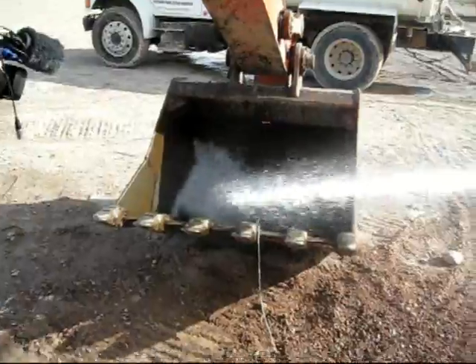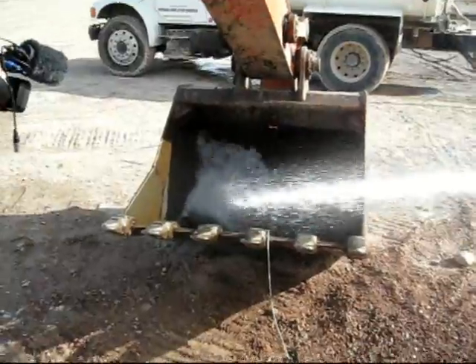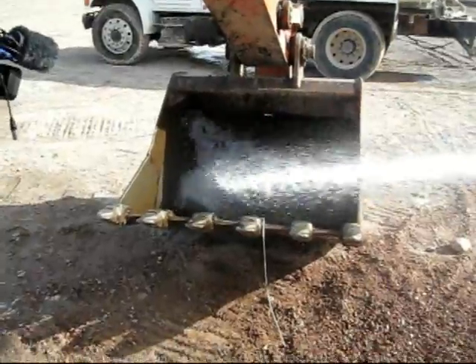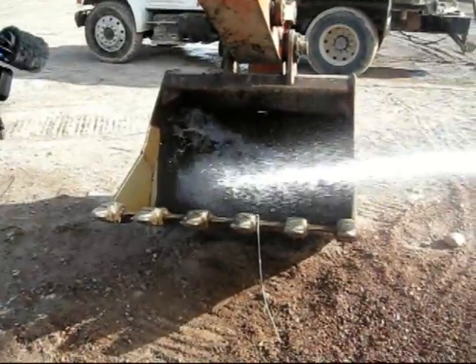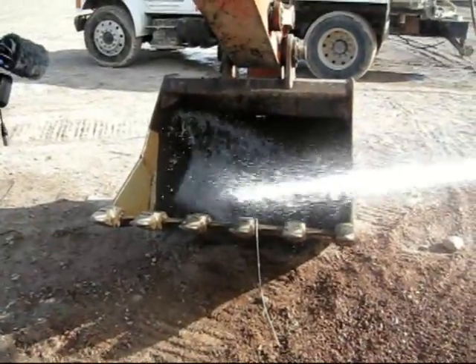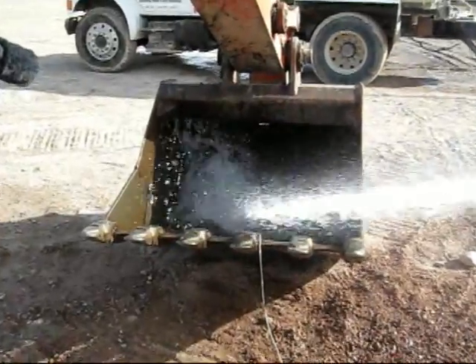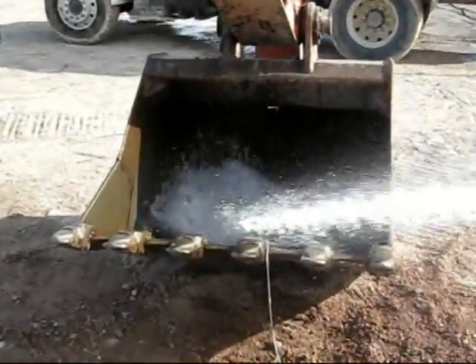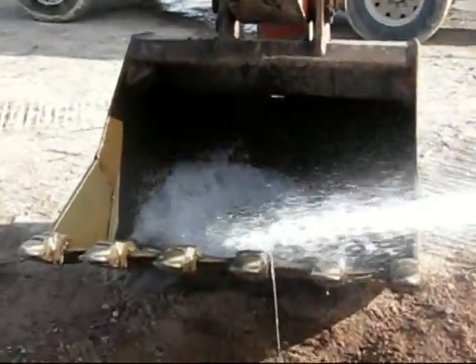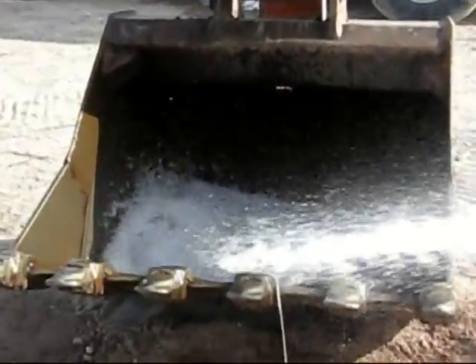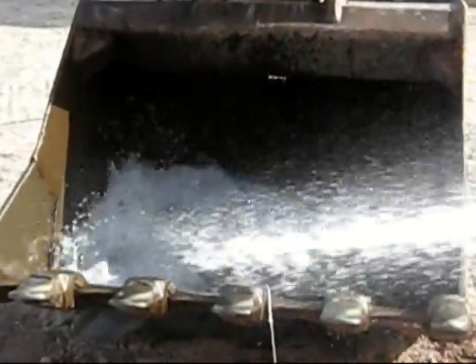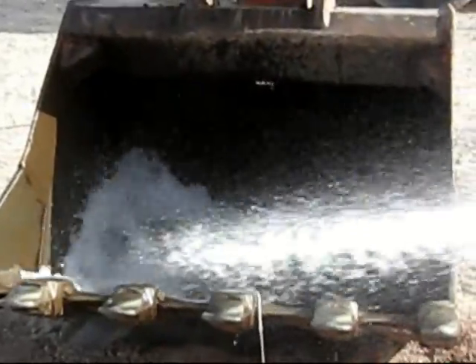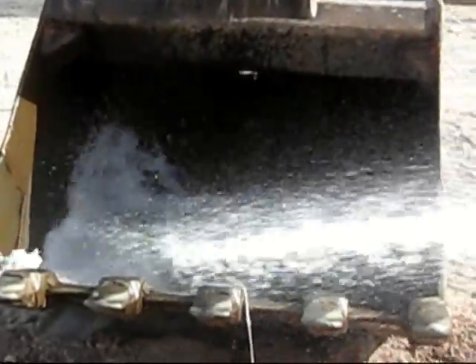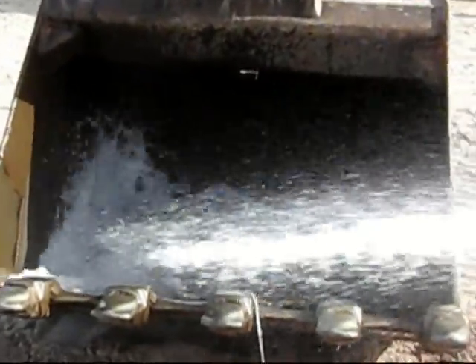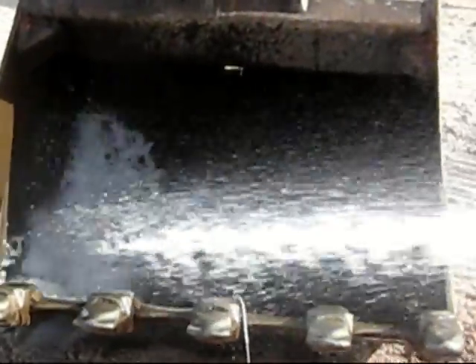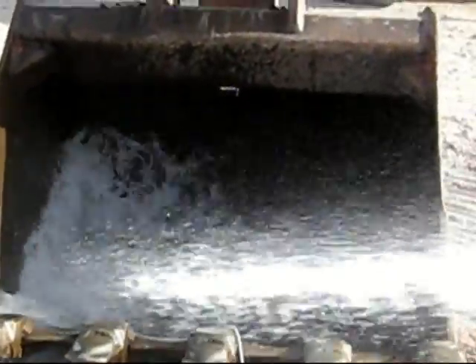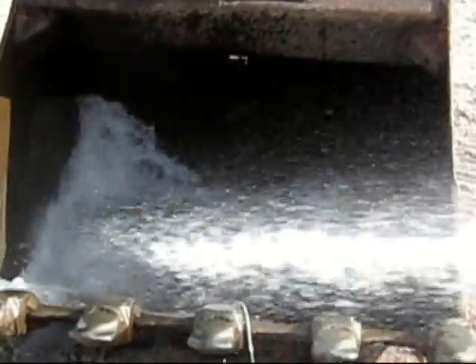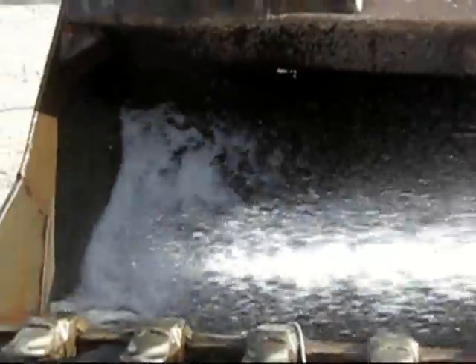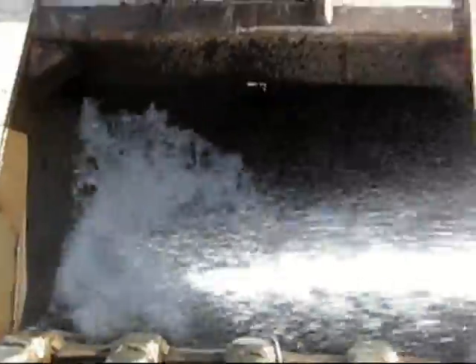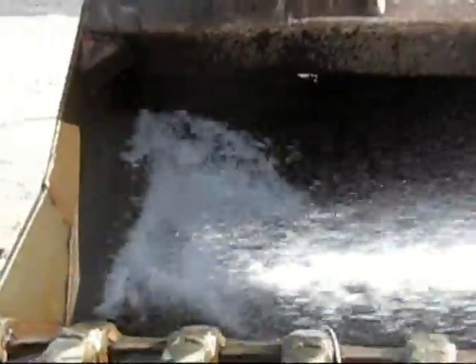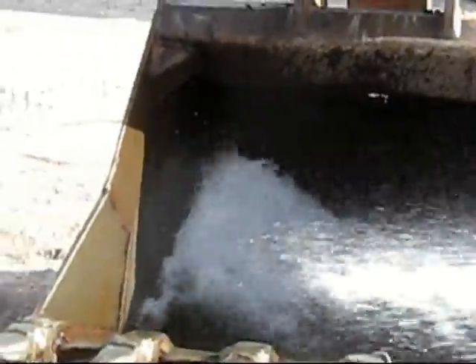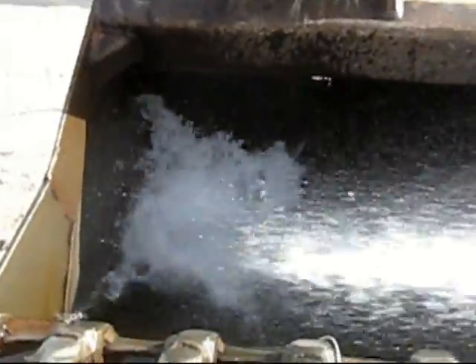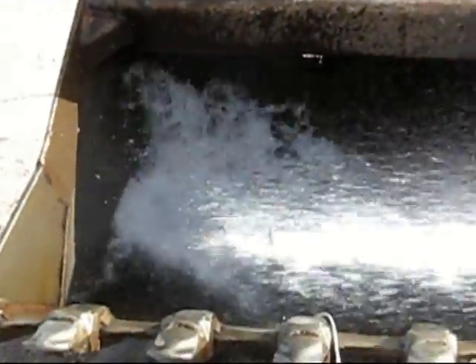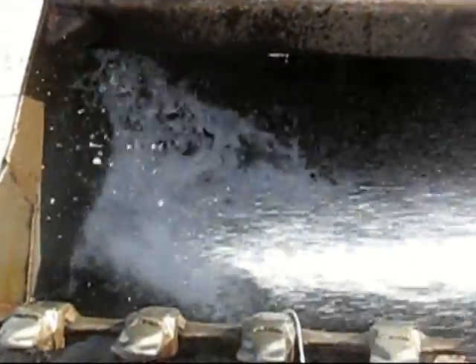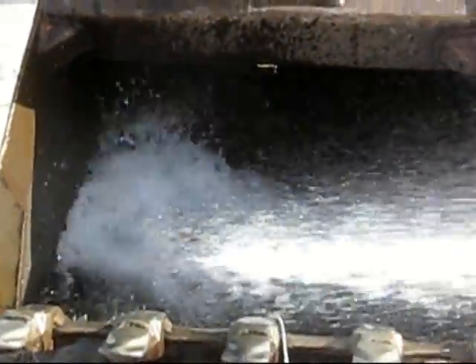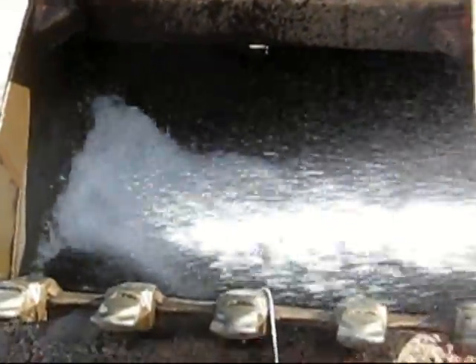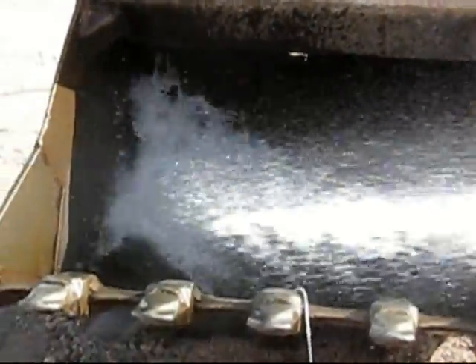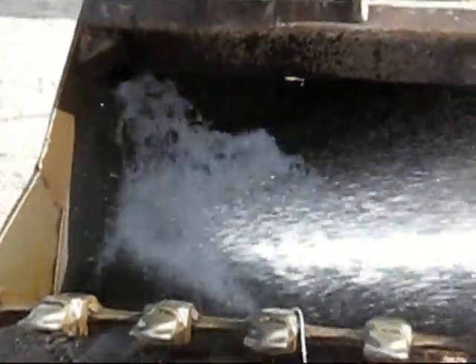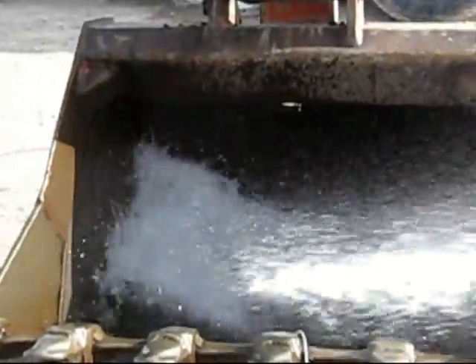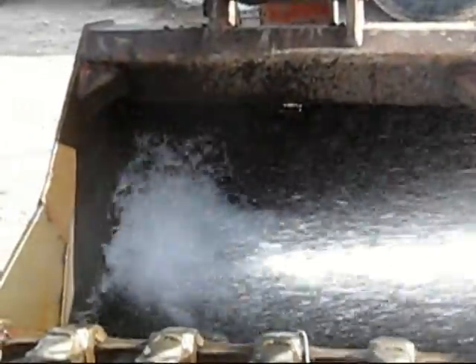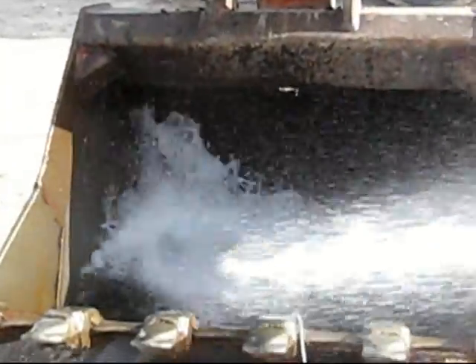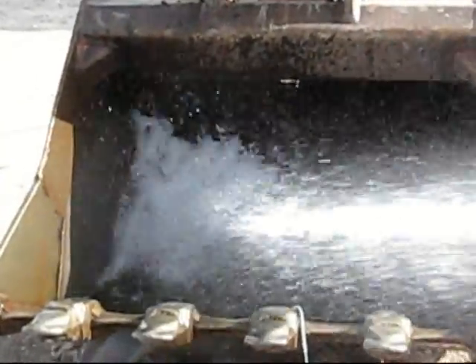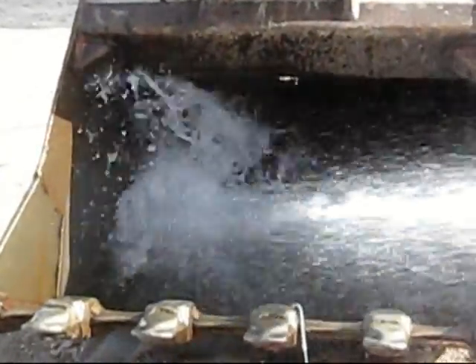Protecting the data from water, even salt water. This particular unit protects down to 30 feet of salt water for 30 days. It's made to survive Hurricane Katrina or similar events.